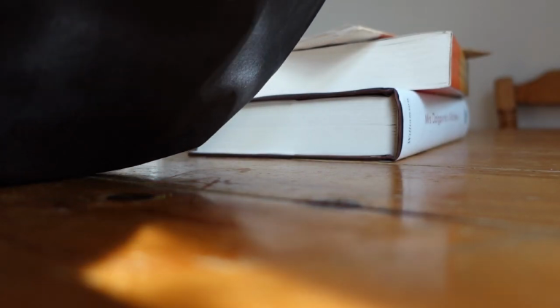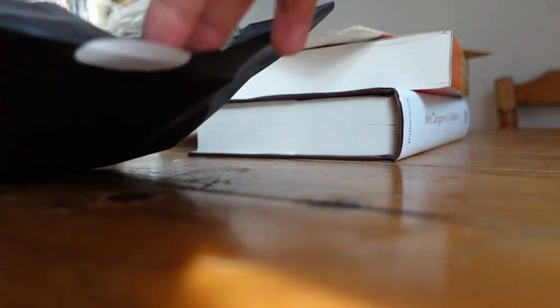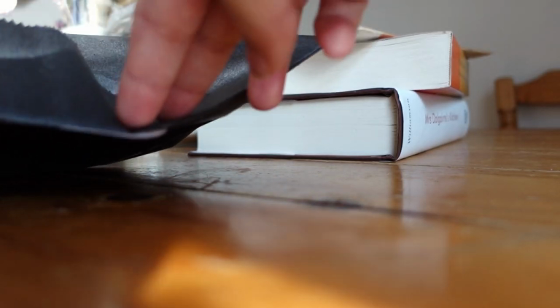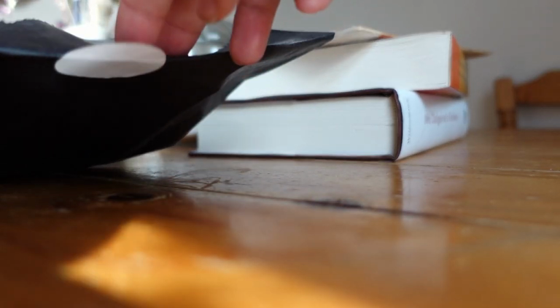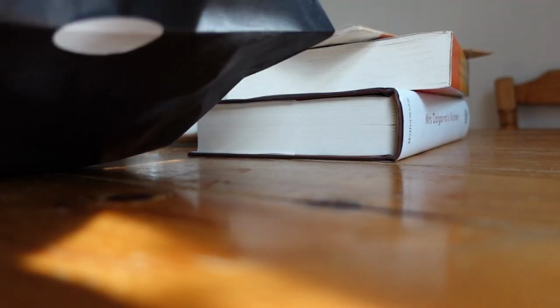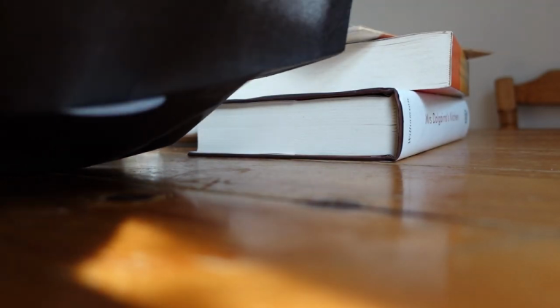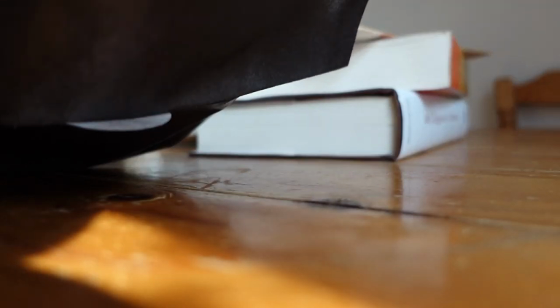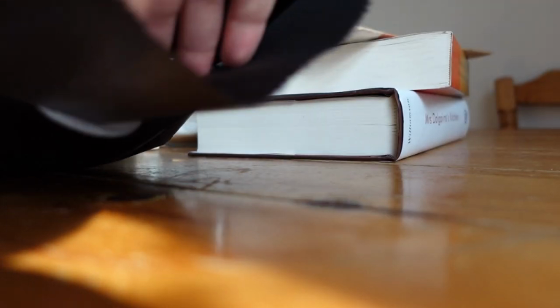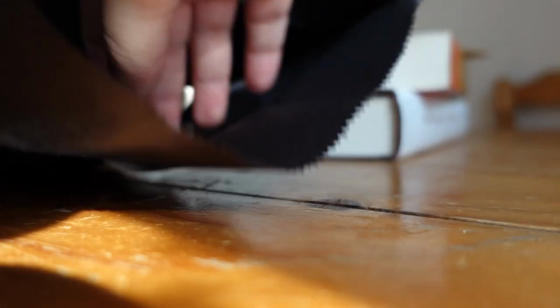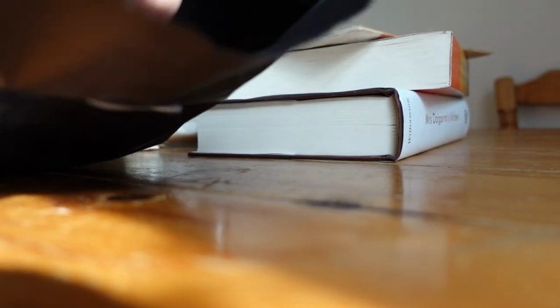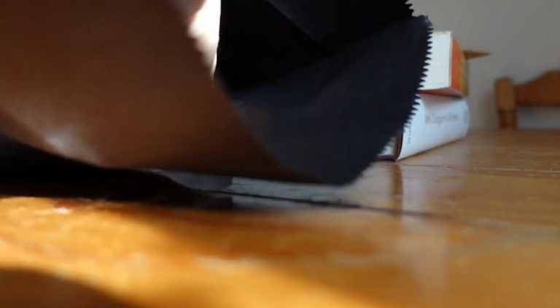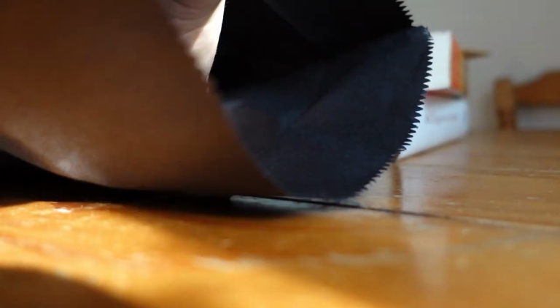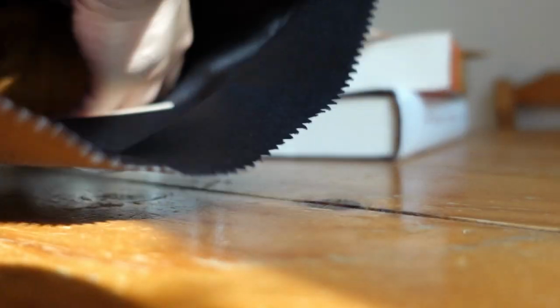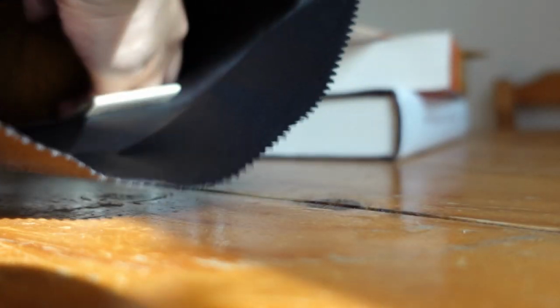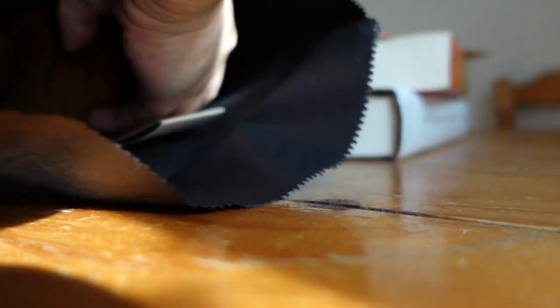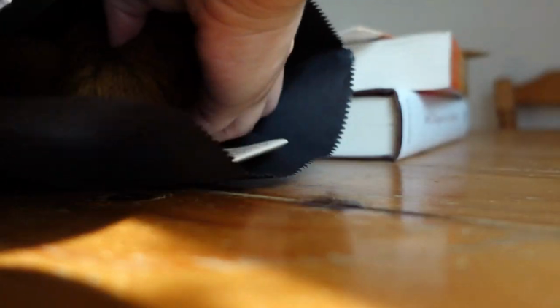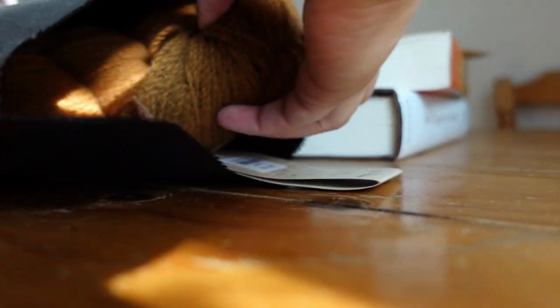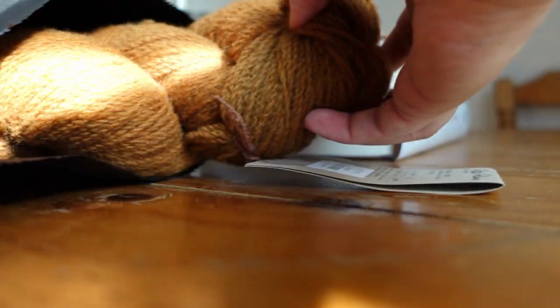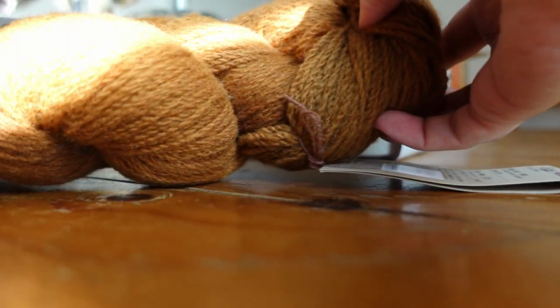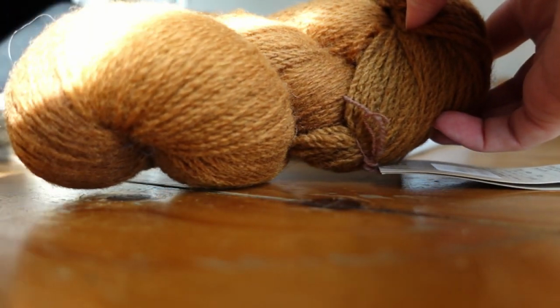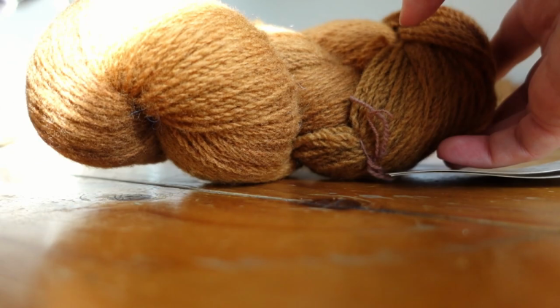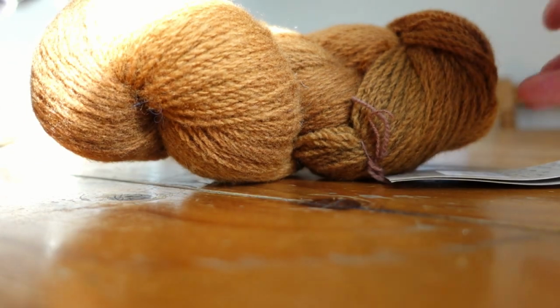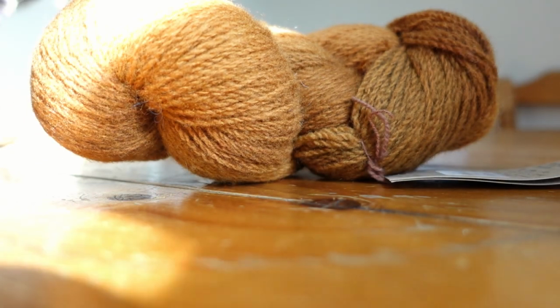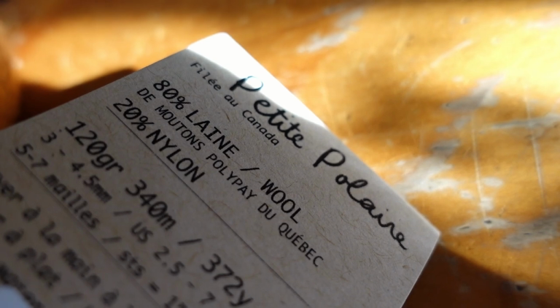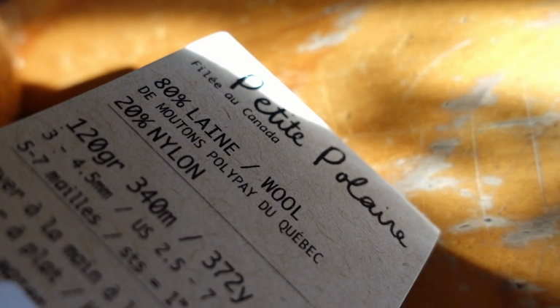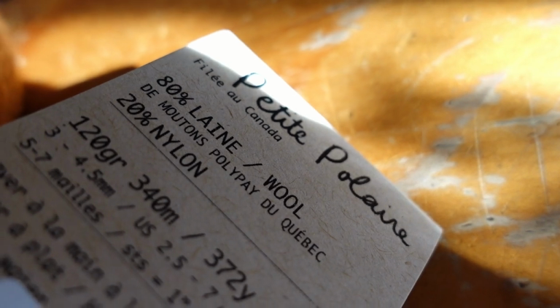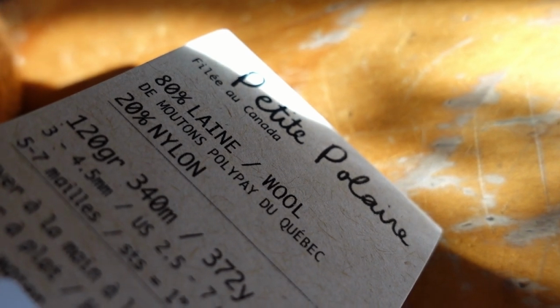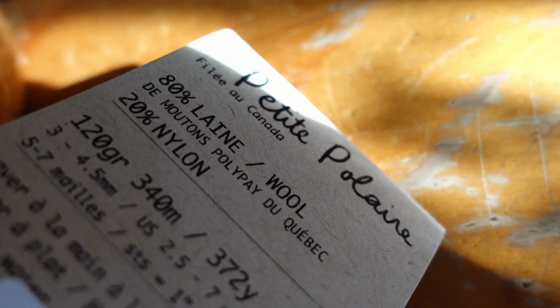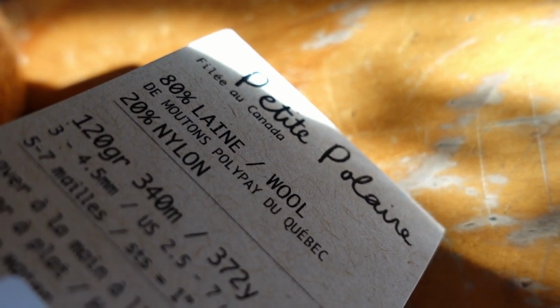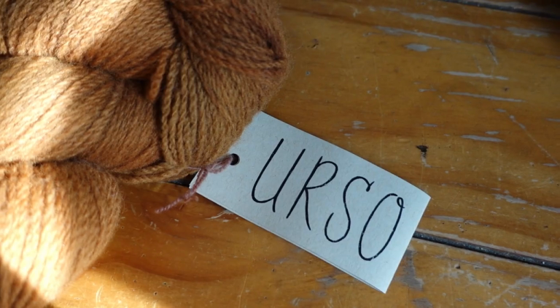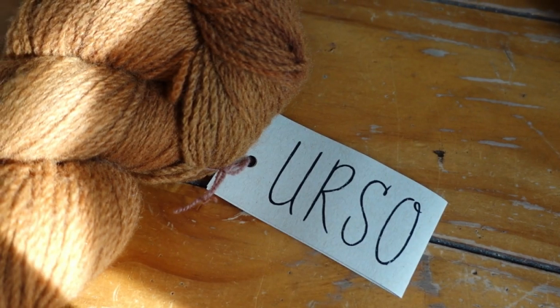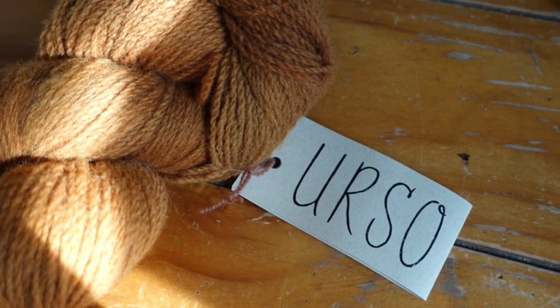Winter weather calls for winter projects, and this fun little 1920s hat was a great transitional knit as the weather starts to cool down. I bought the yarn from the Ottawa Spinners and Weavers Guild sale around the same time.